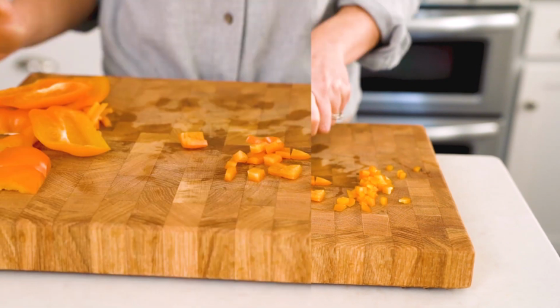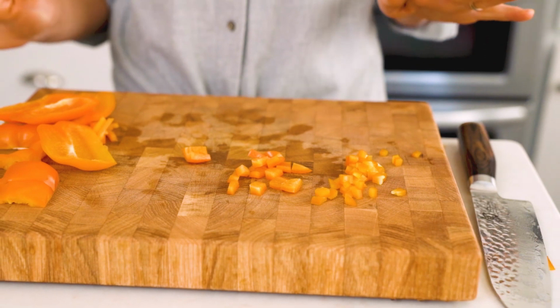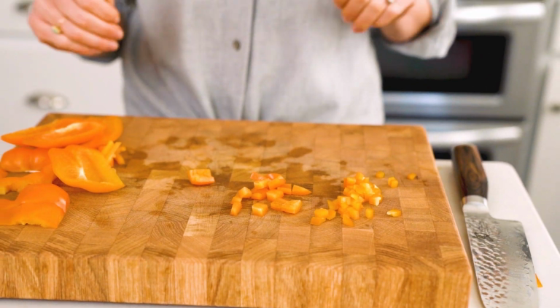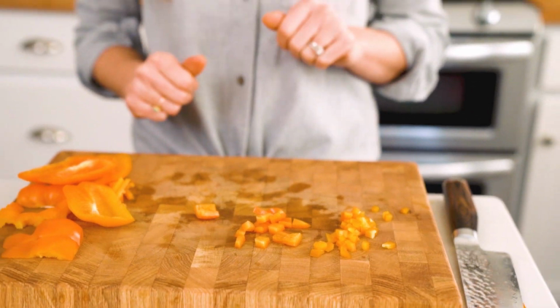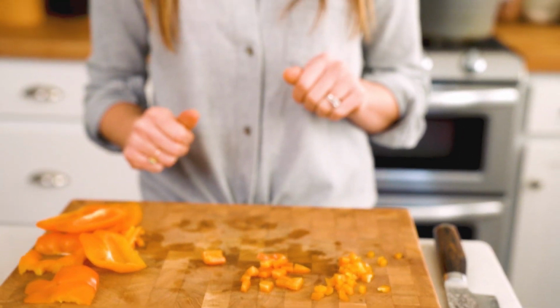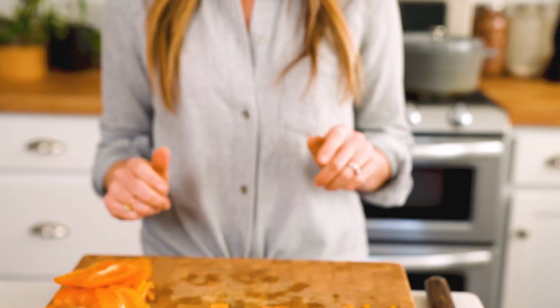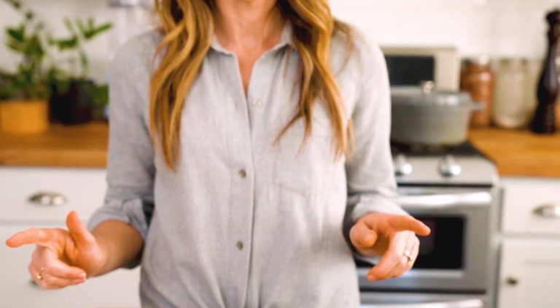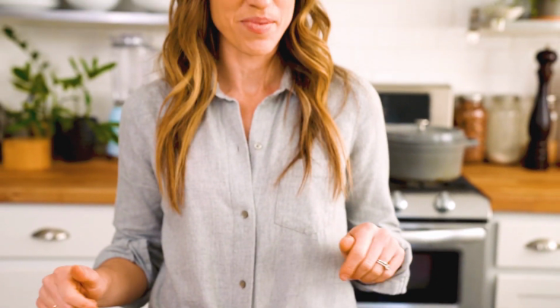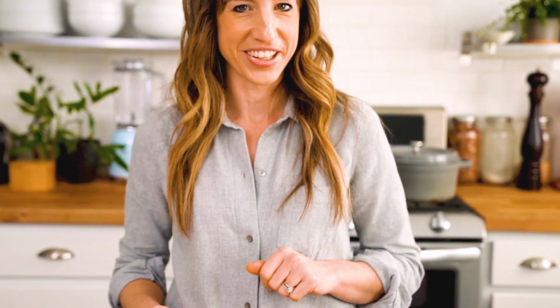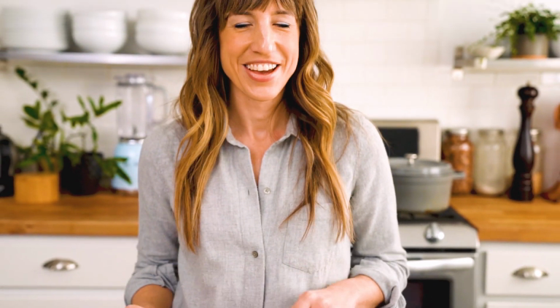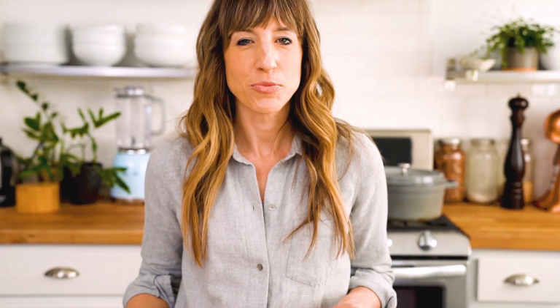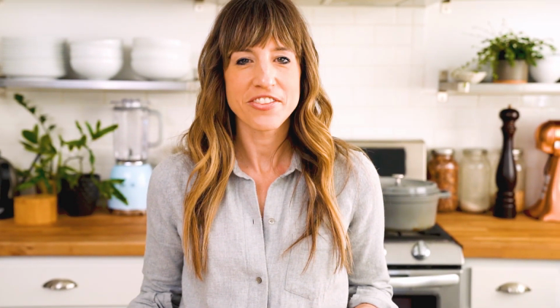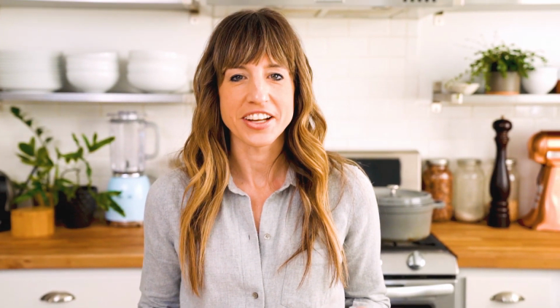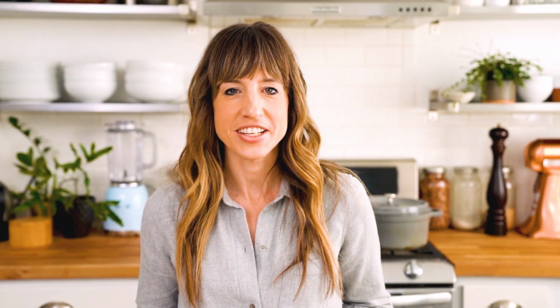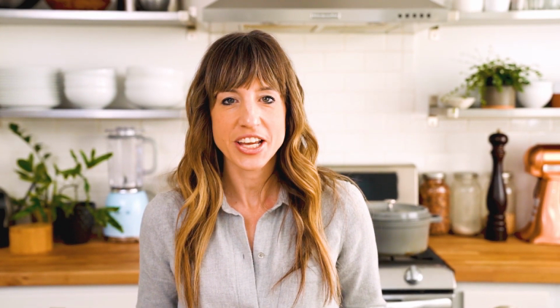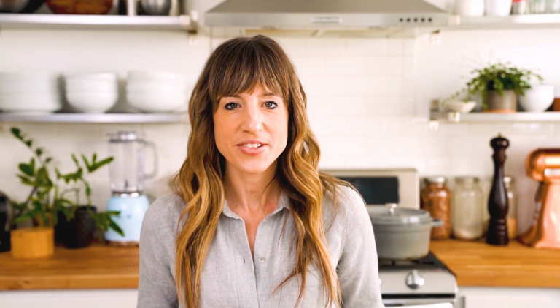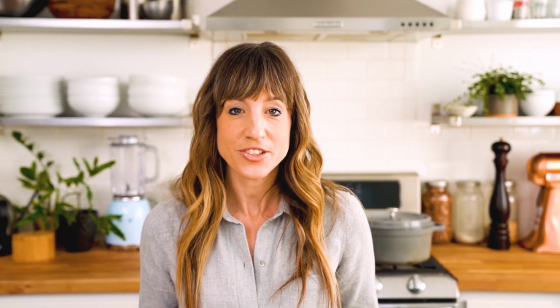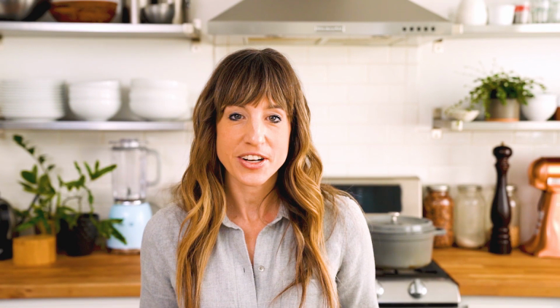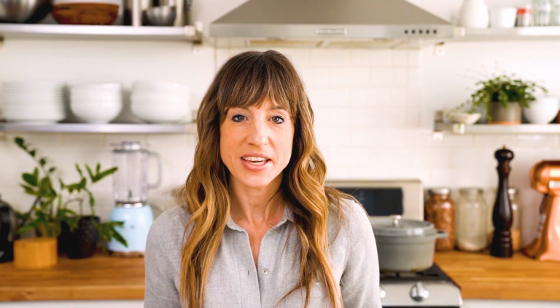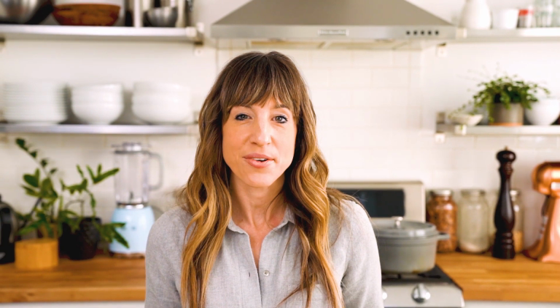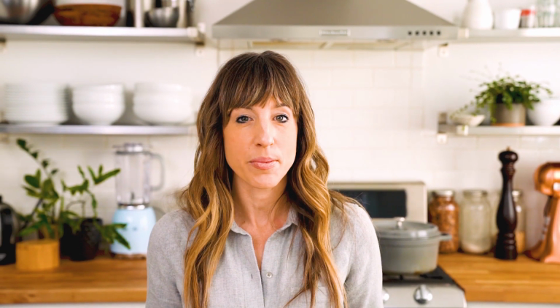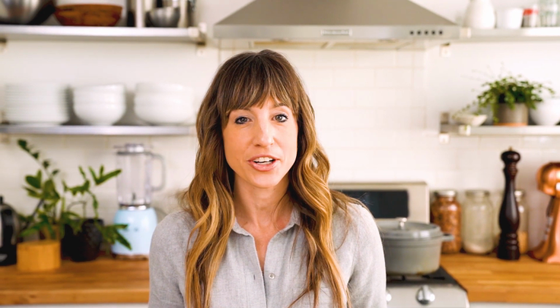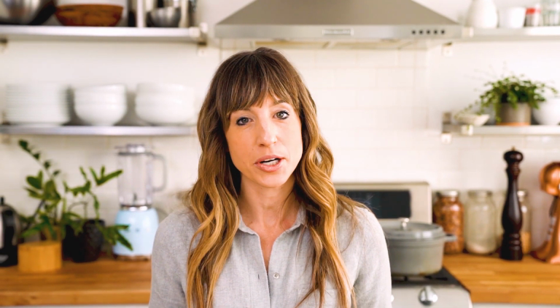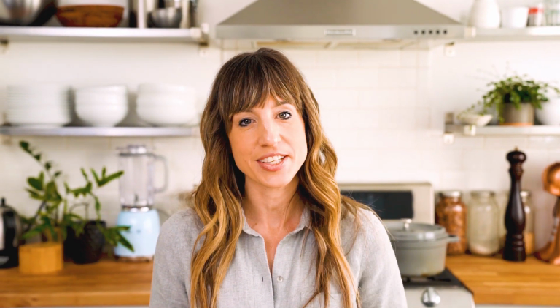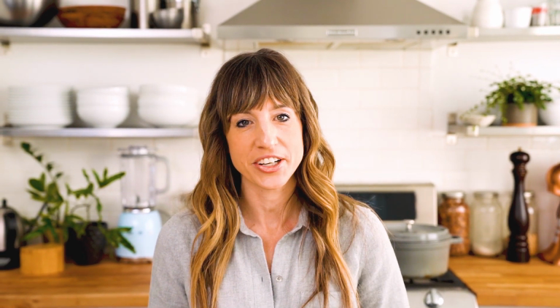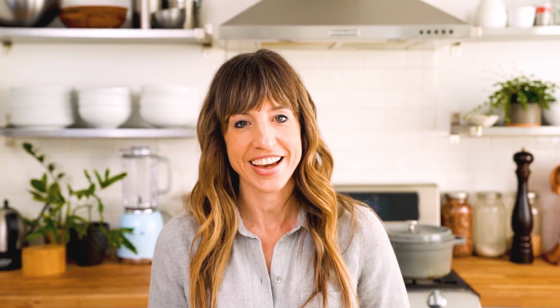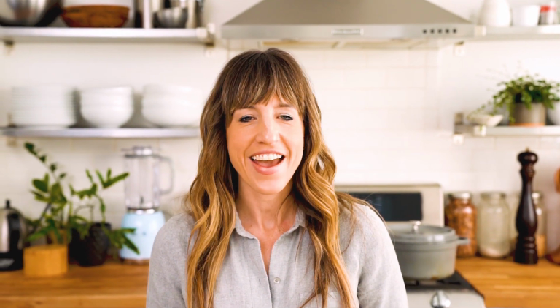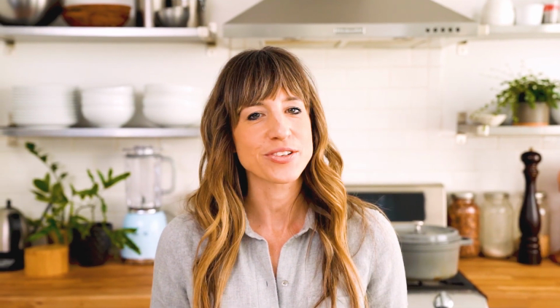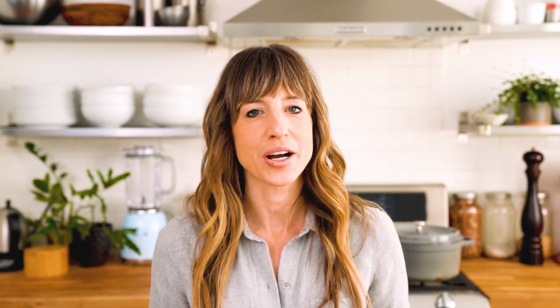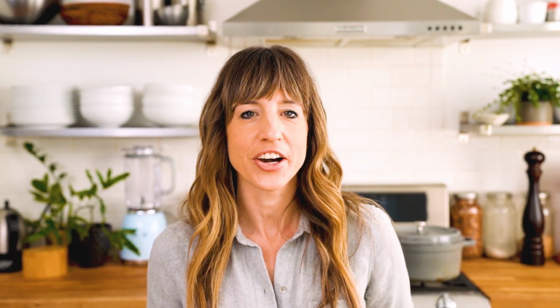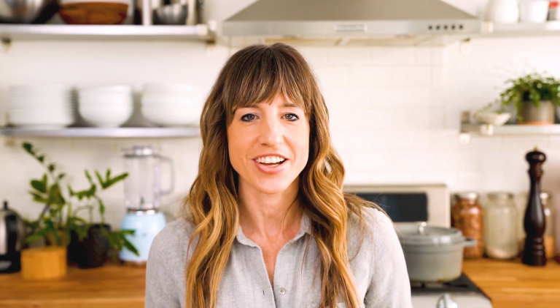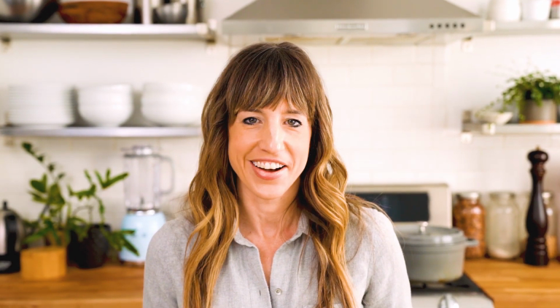It is just that simple to cut a bell pepper. For more of our knife skills videos, hundreds of recipes, and more about our cookbook Pretty Simple Cooking, head over to acouplecooks.com.